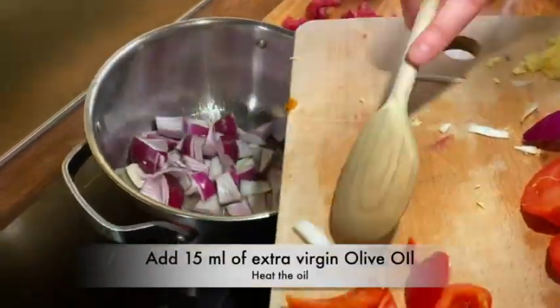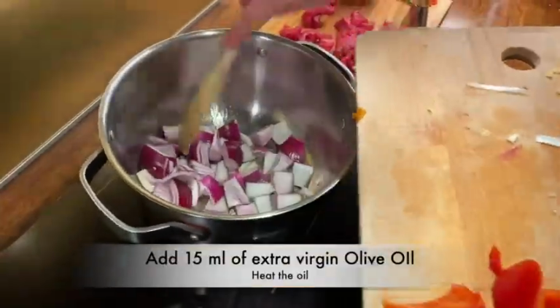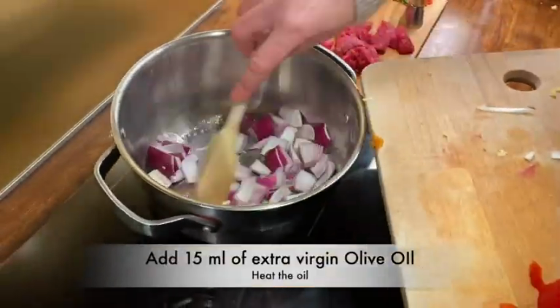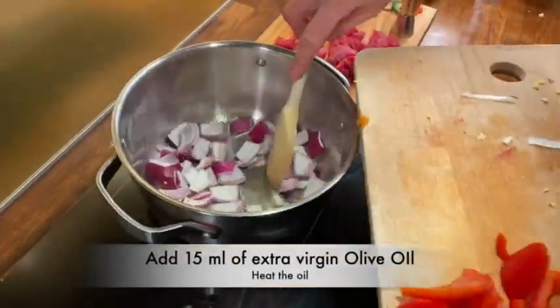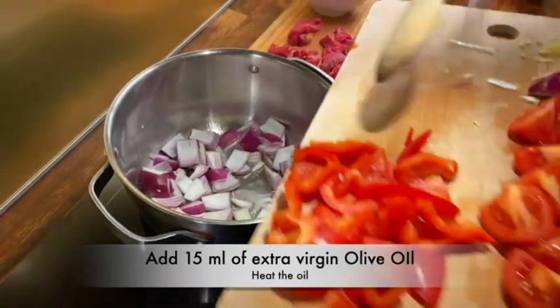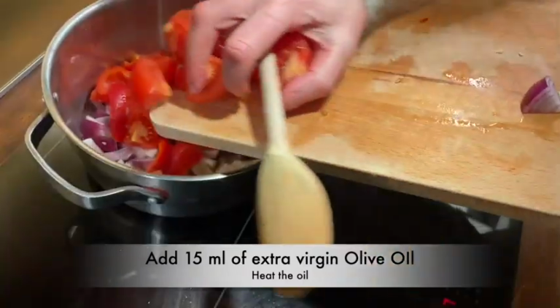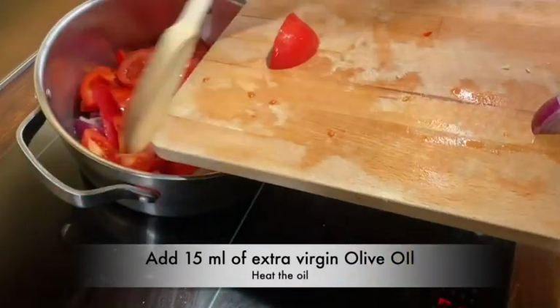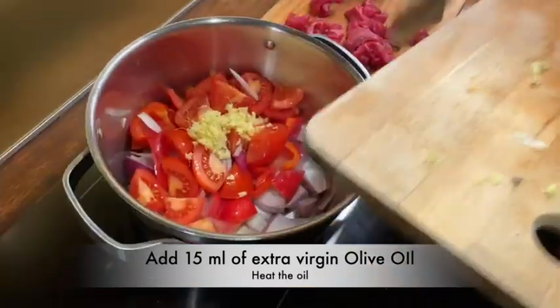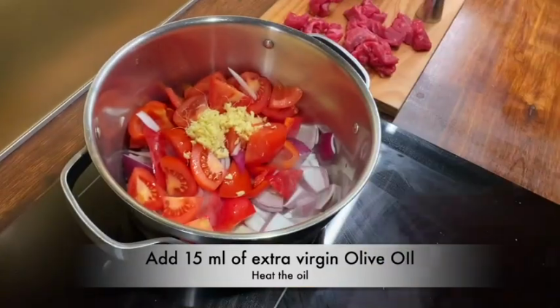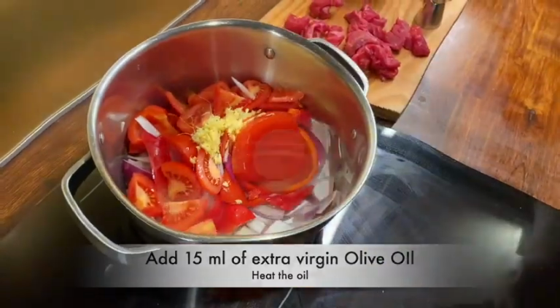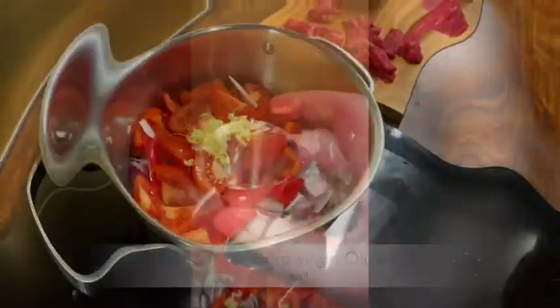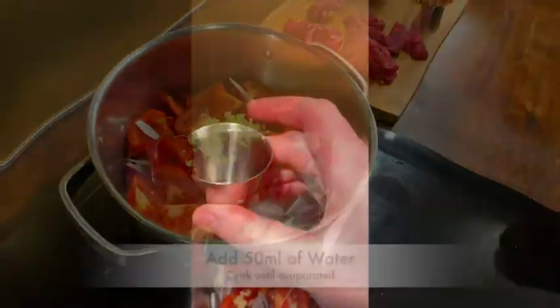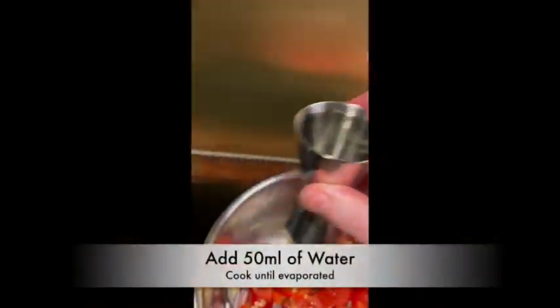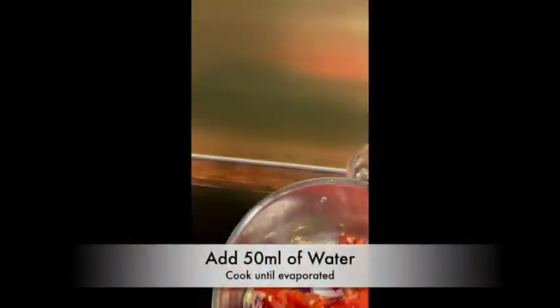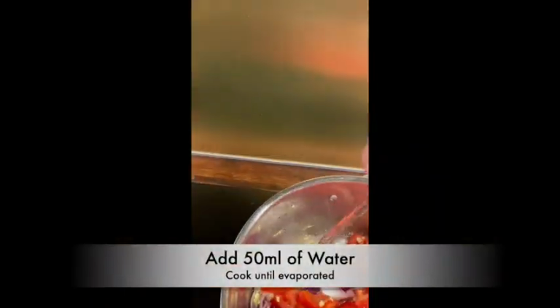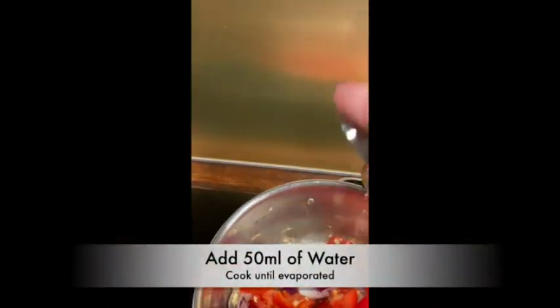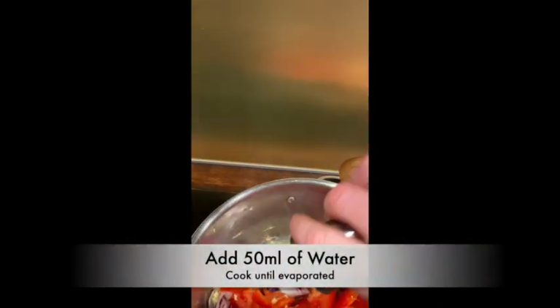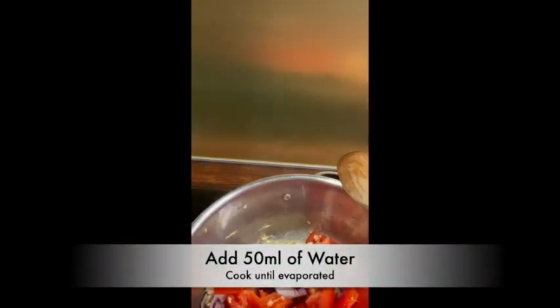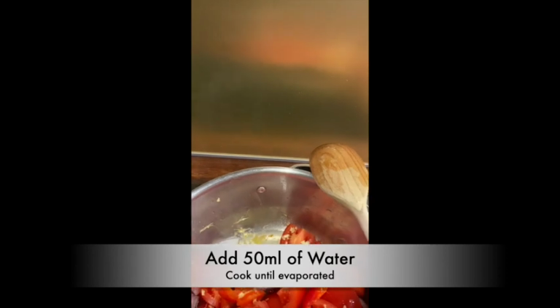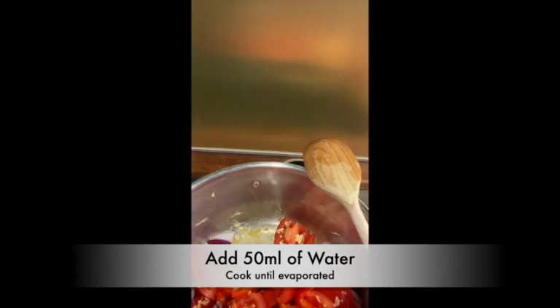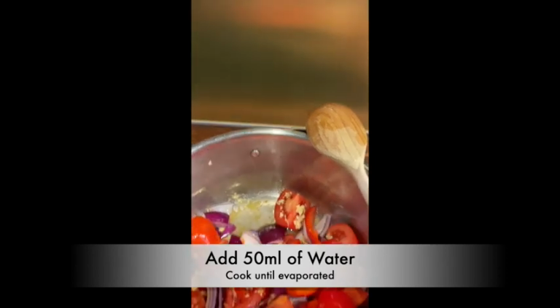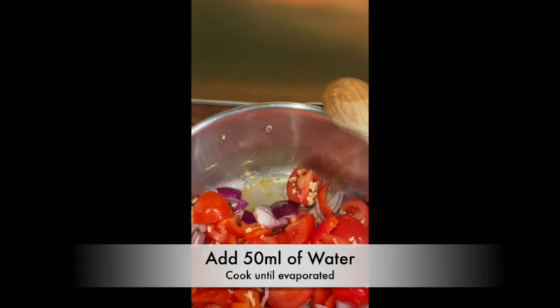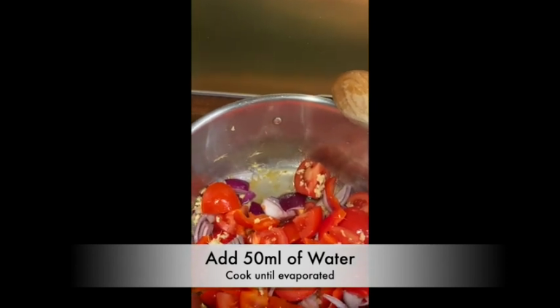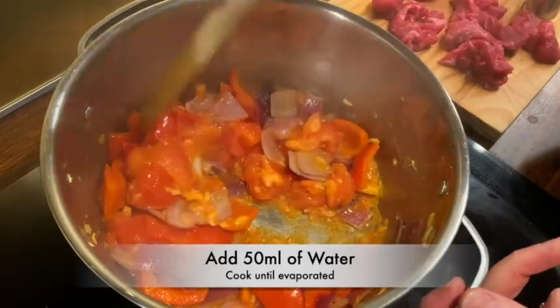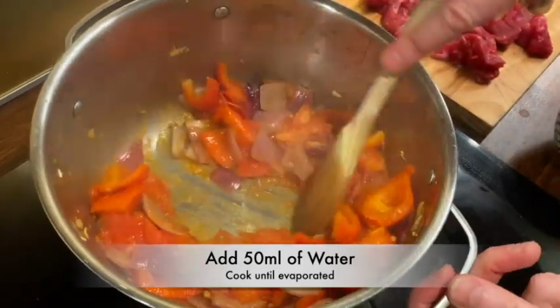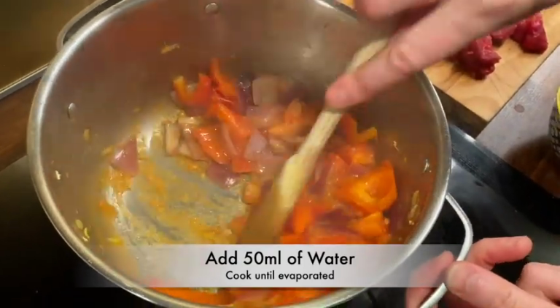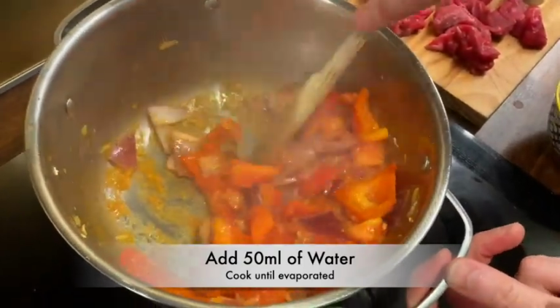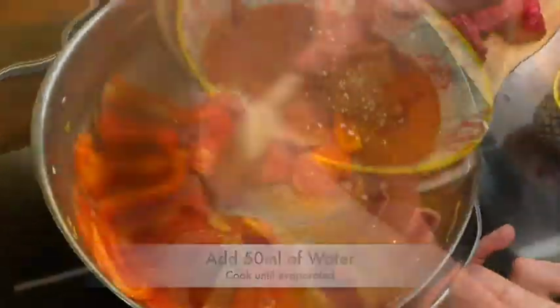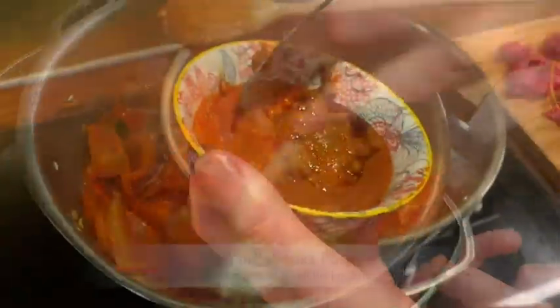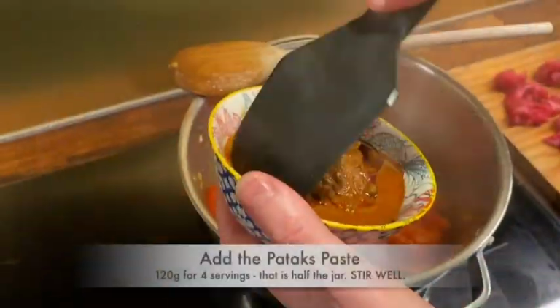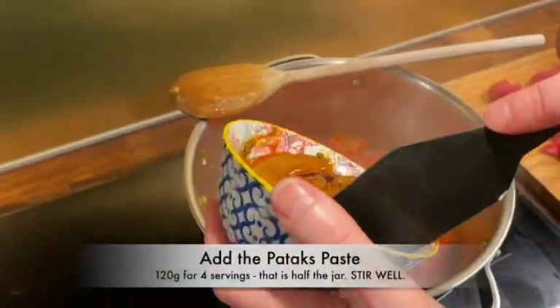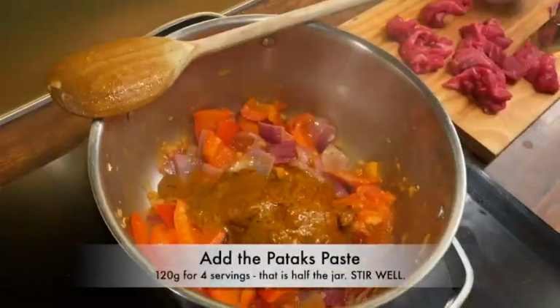Then add everything just like that, straight from the board — throw it all in and mix it up. It will stick to the pan, so add 50 ml of water and allow that to cook. Stir it every now and again — you can see it evaporates.